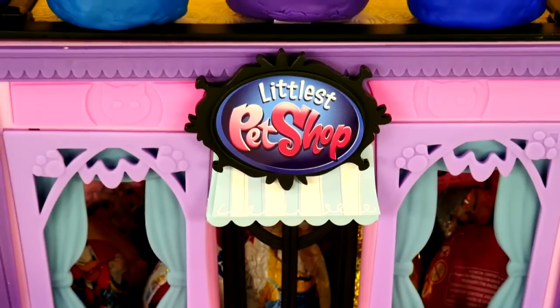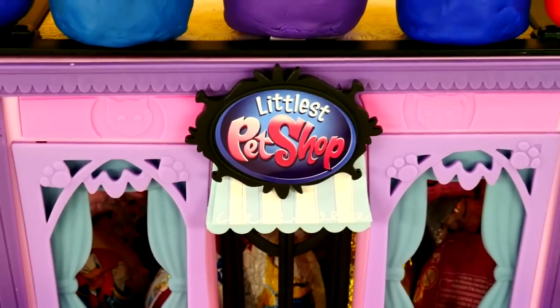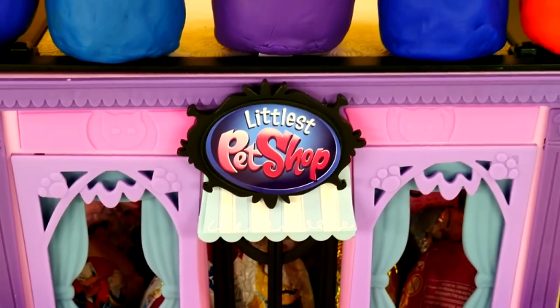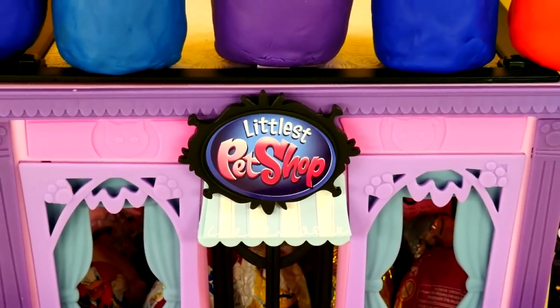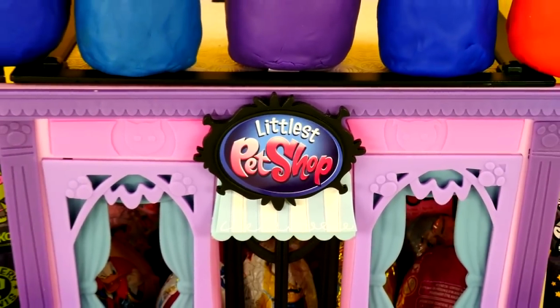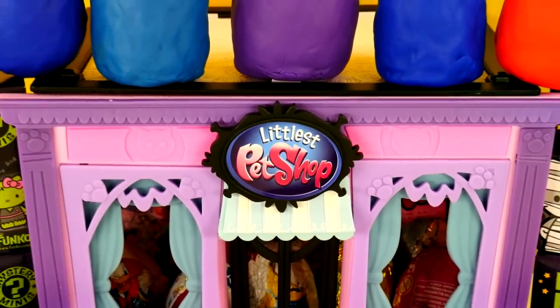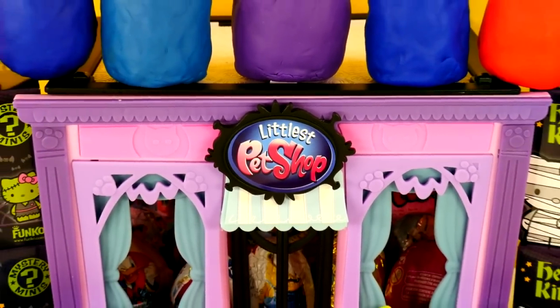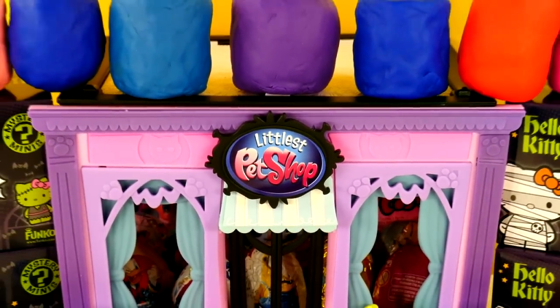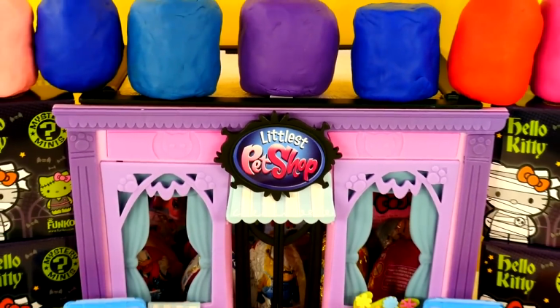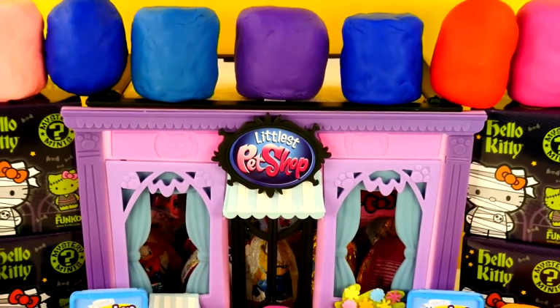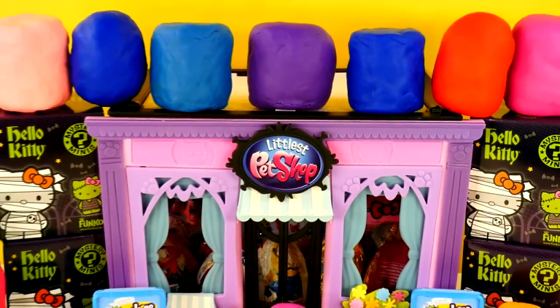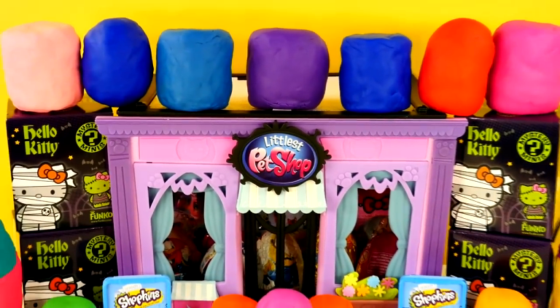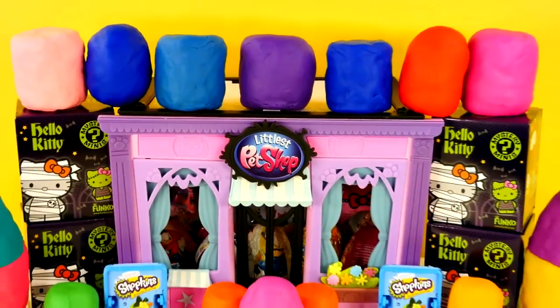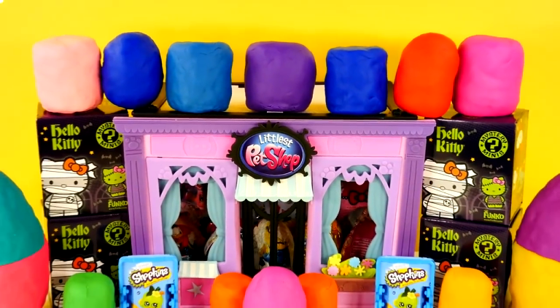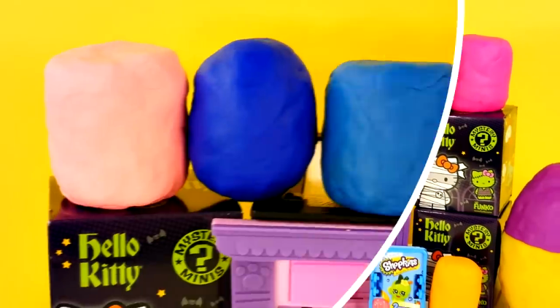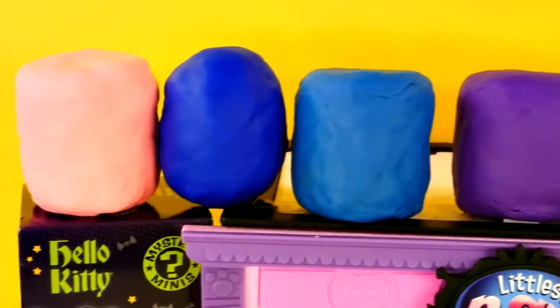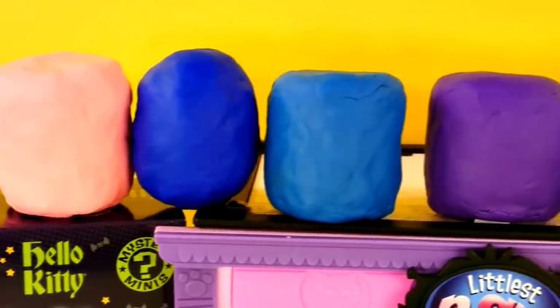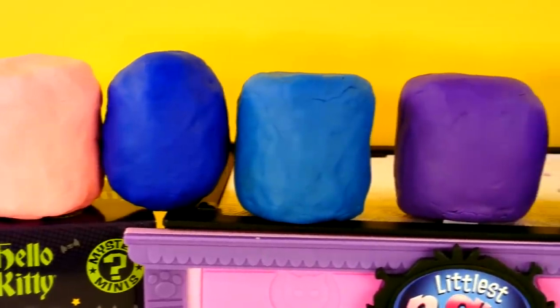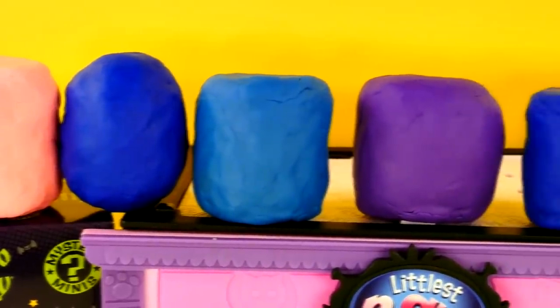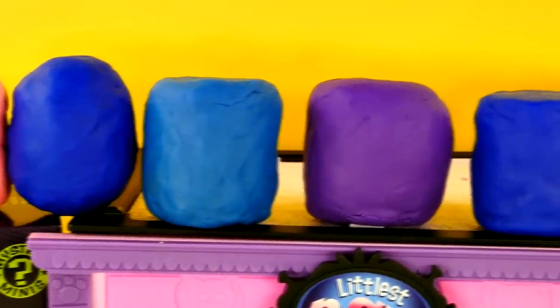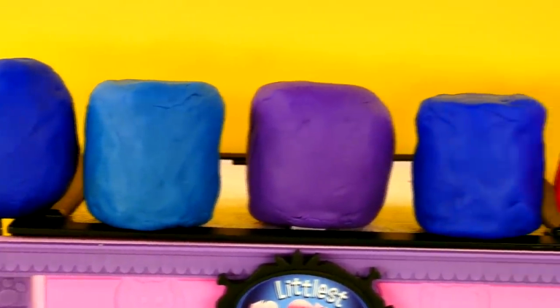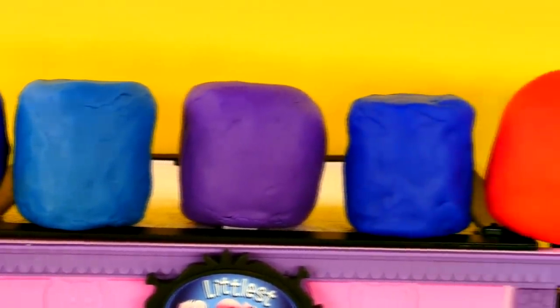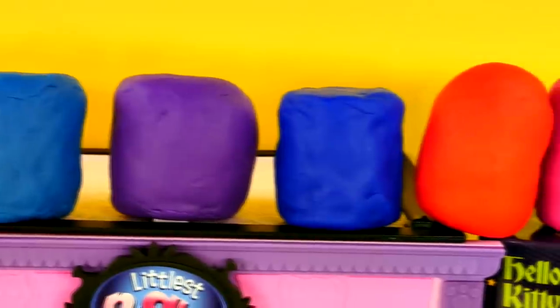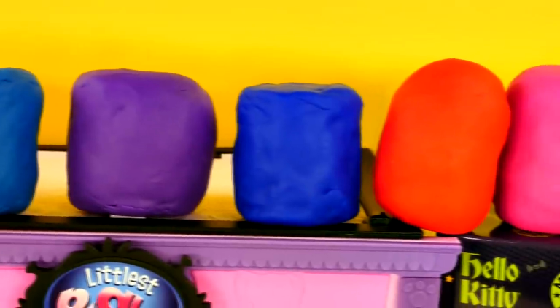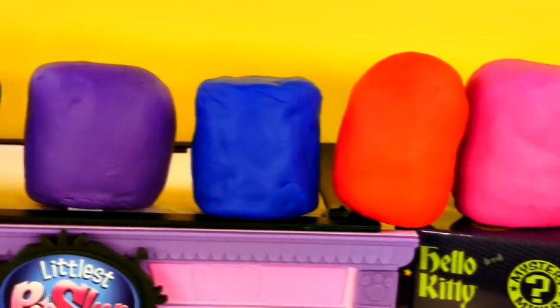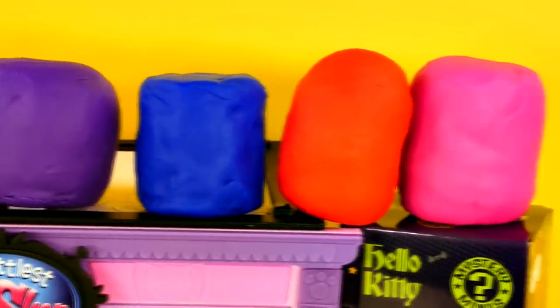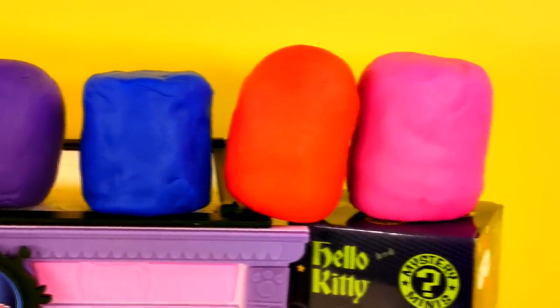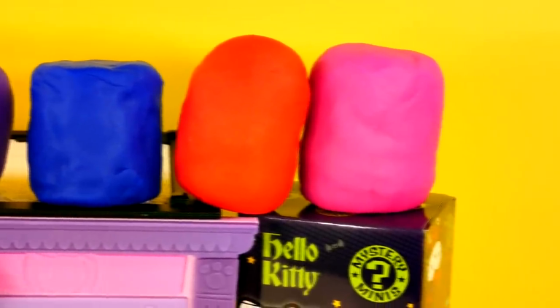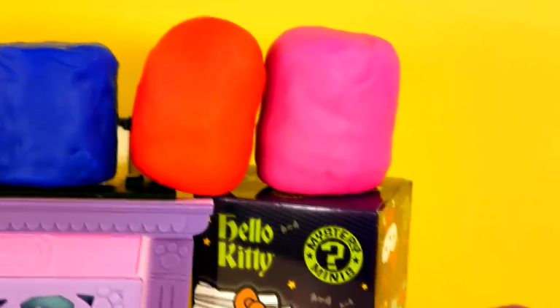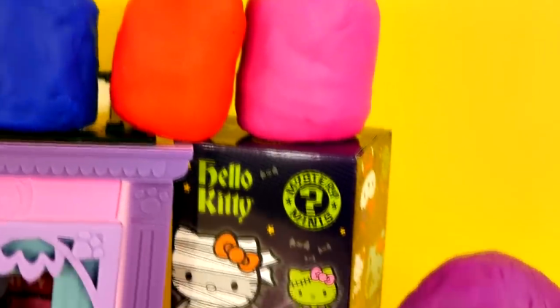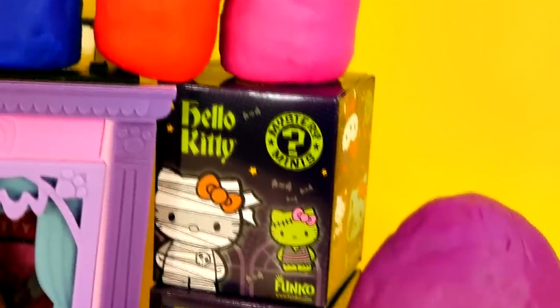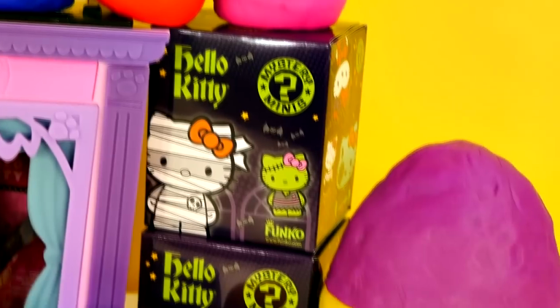Hey guys, welcome back to DCTC. This is Amy Jo and today we're going to be opening up a bunch of Play-Doh surprise eggs, blind boxes, blind bags, and all kinds of super fun surprises. I cannot wait for you to see what's hiding inside of that Littlest Pet Shop.